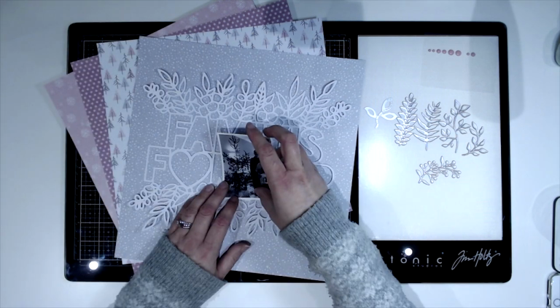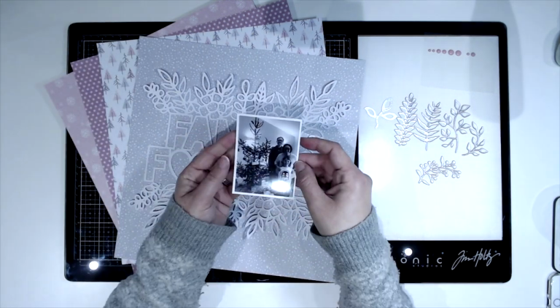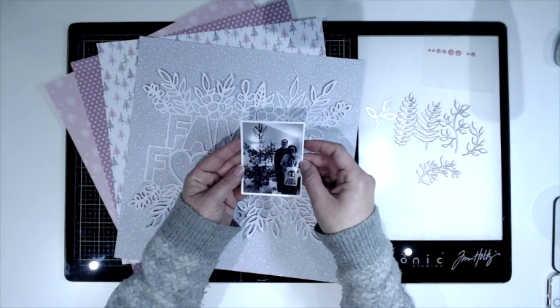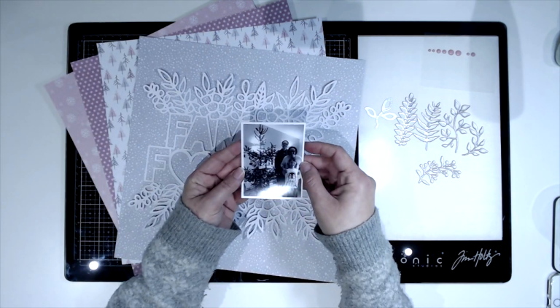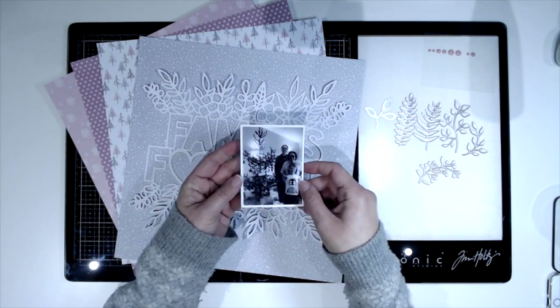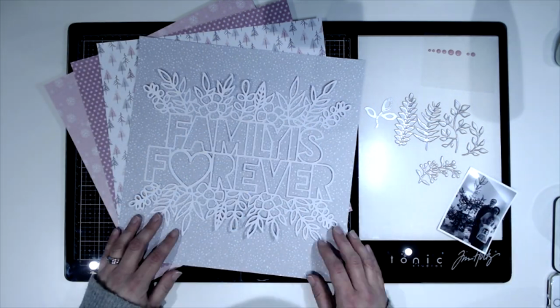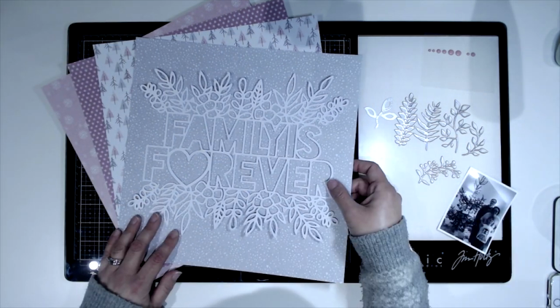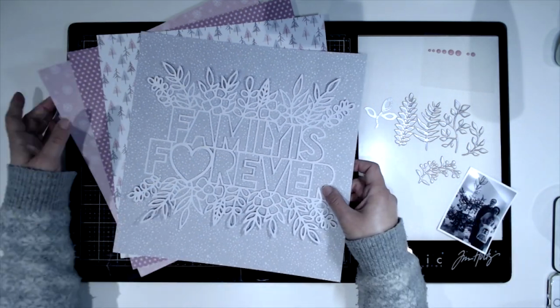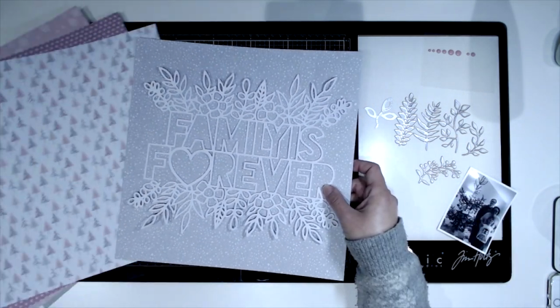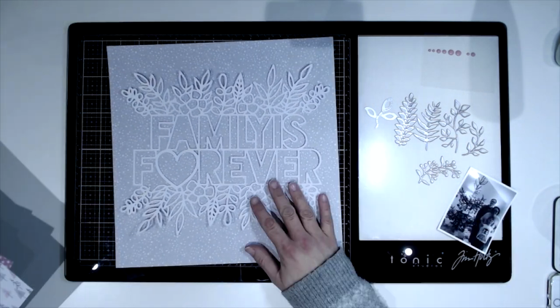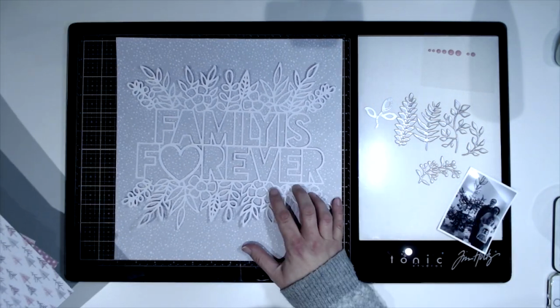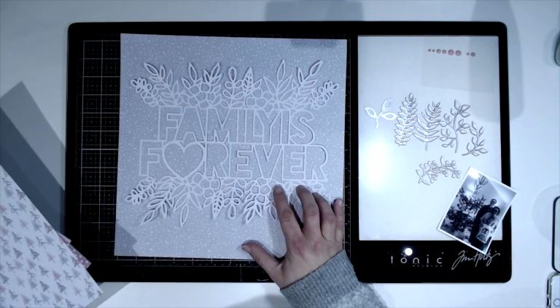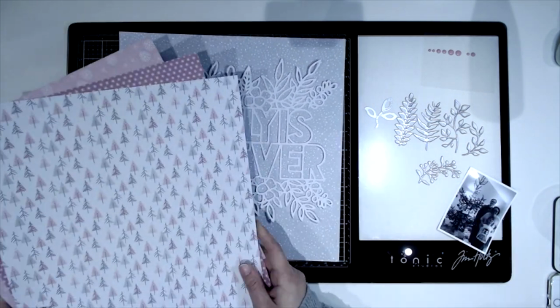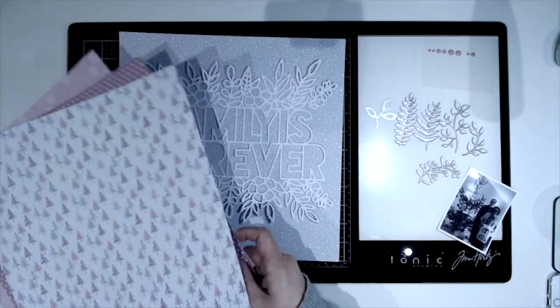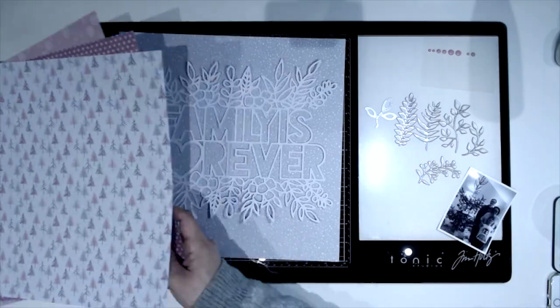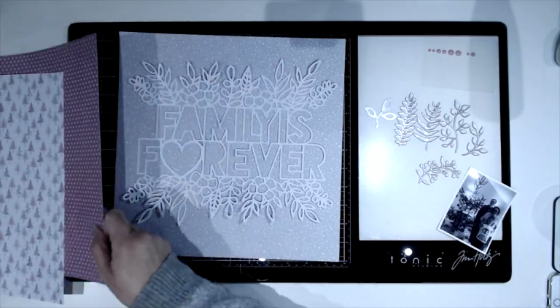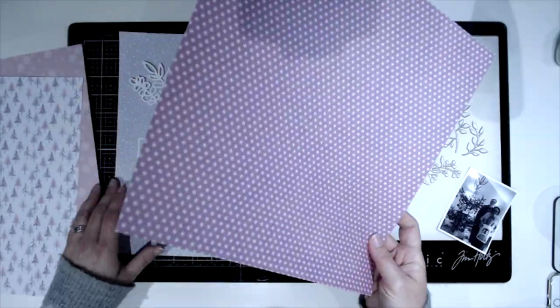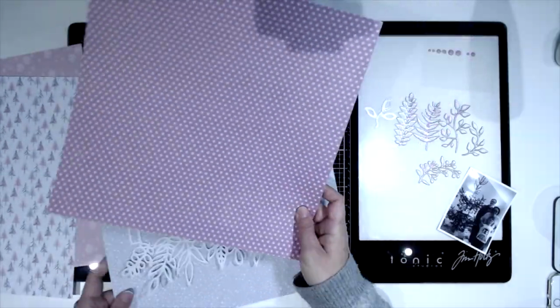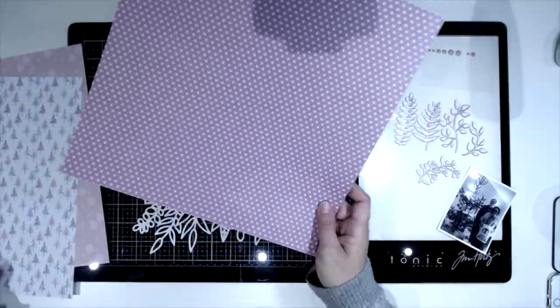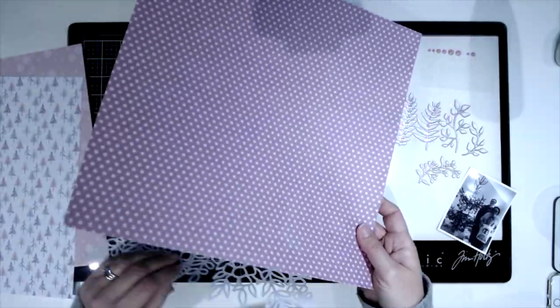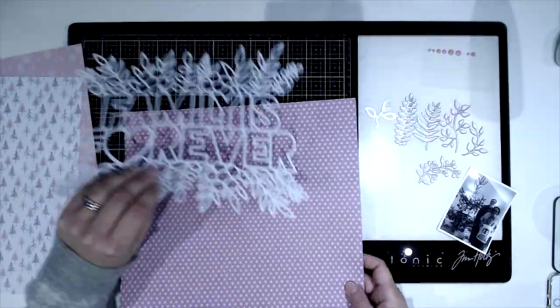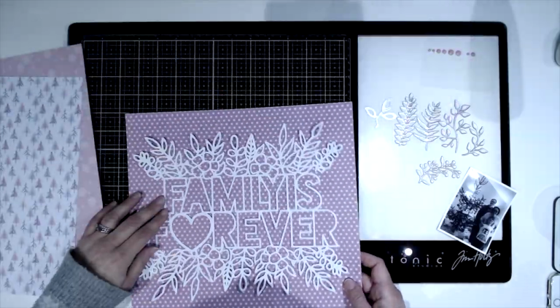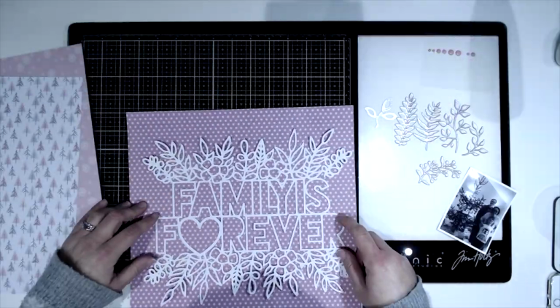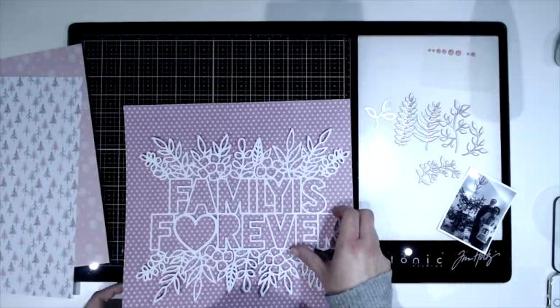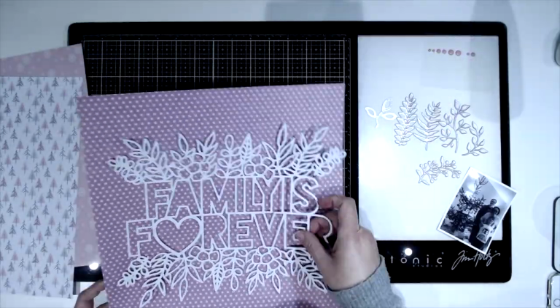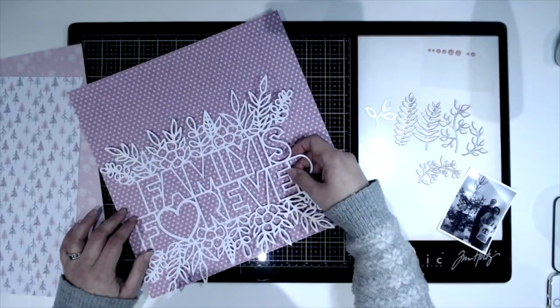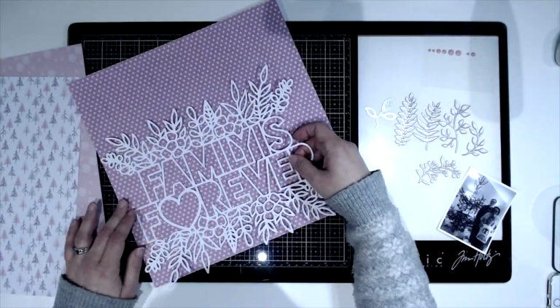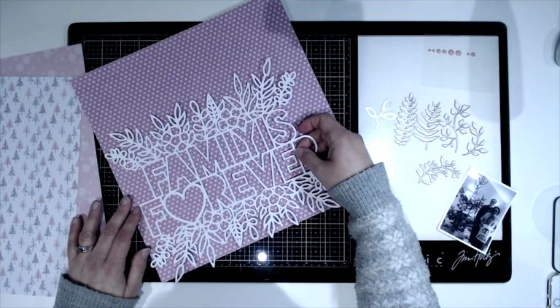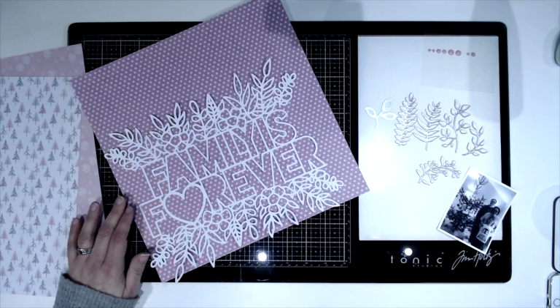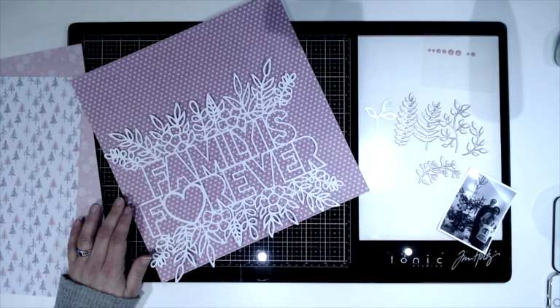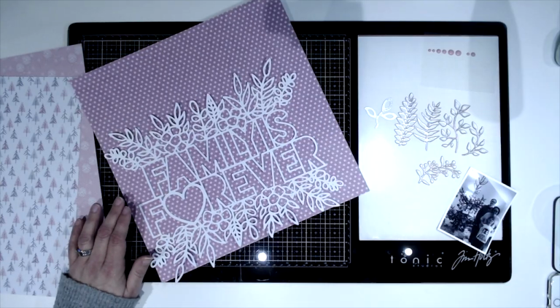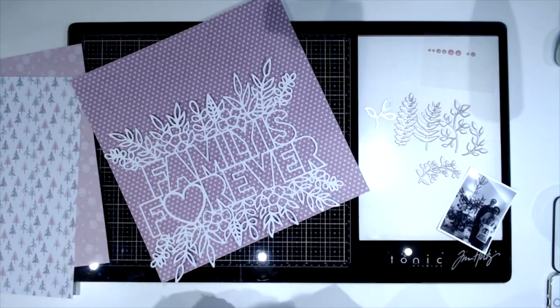Hi everybody, it's Marie from Pear Tree Paper Co. Welcome back to my channel. I'm back today with my first layout of 2020 for Cut to You, so this one classes as an advertisement.